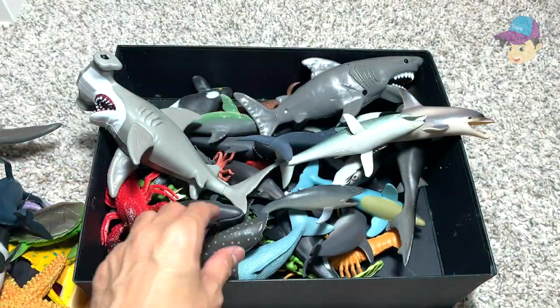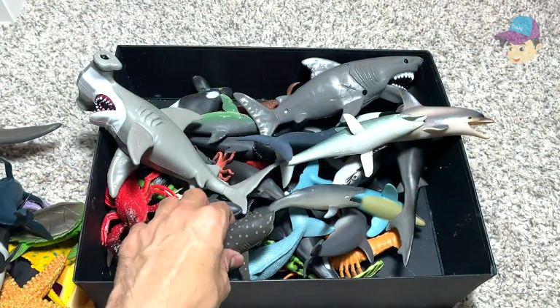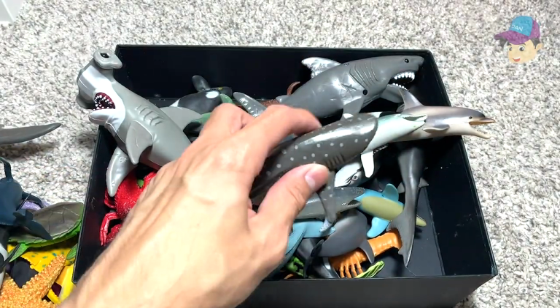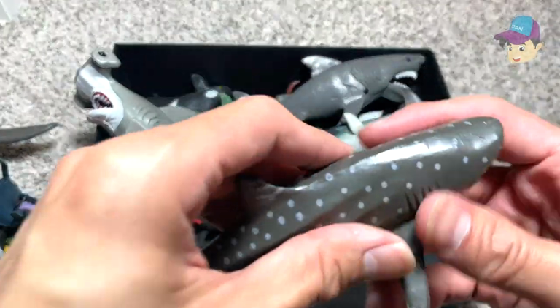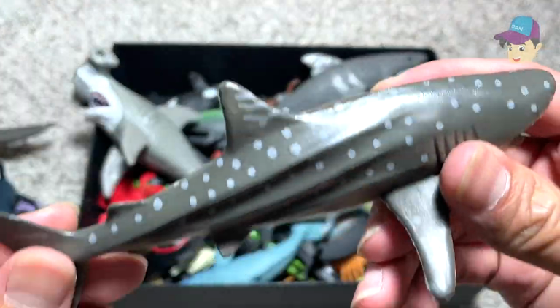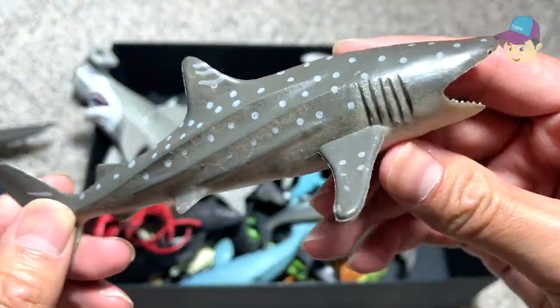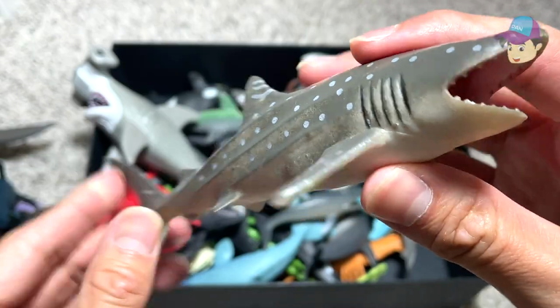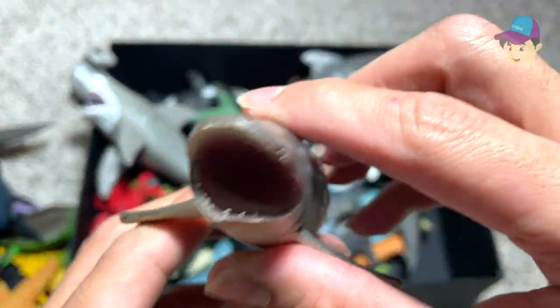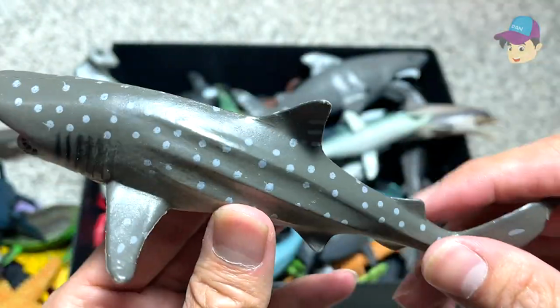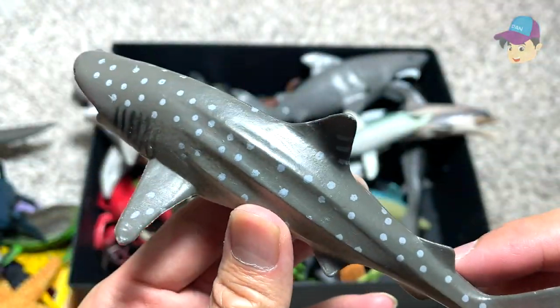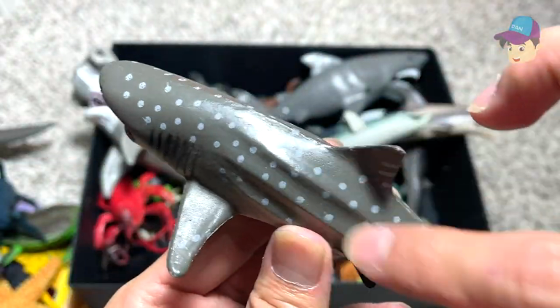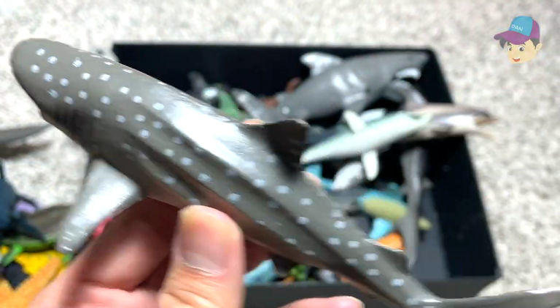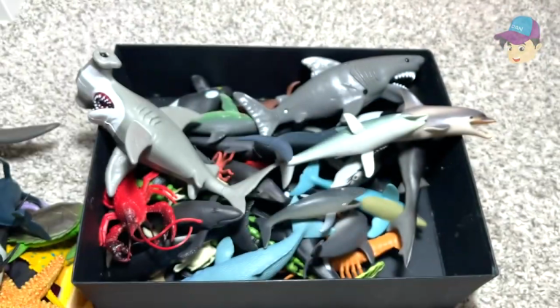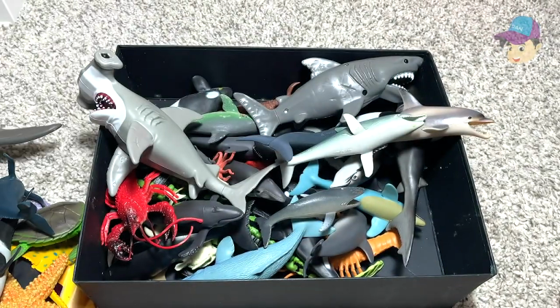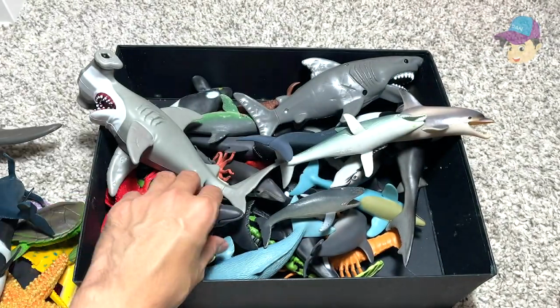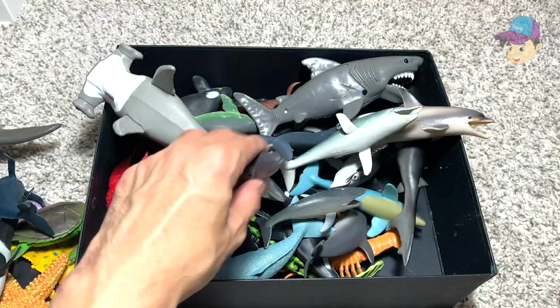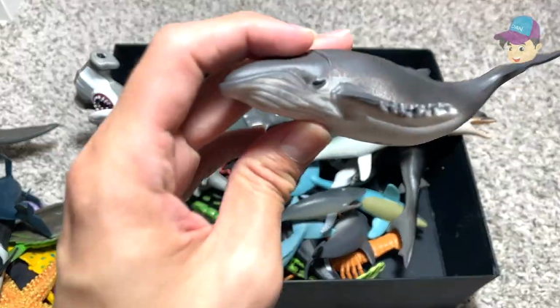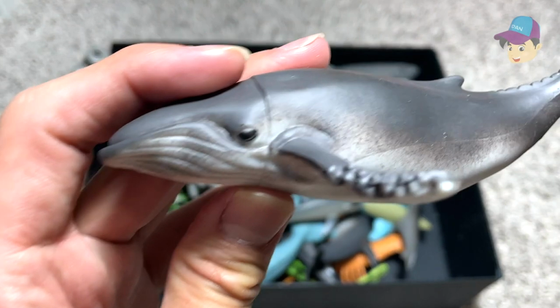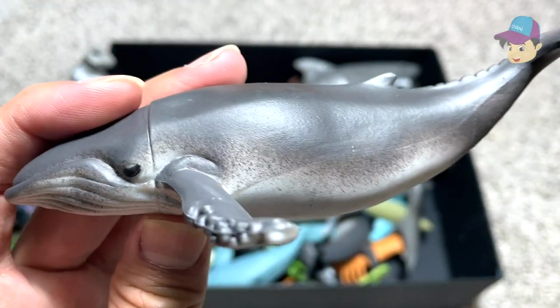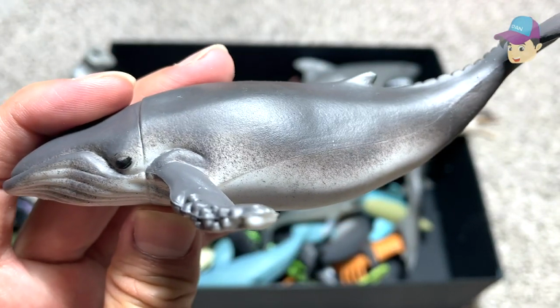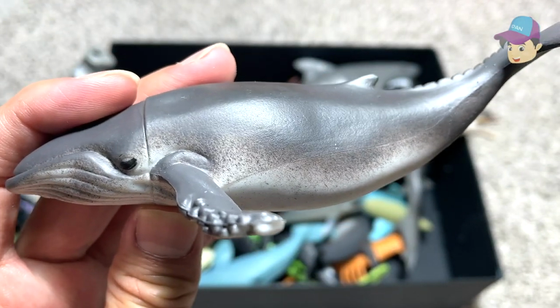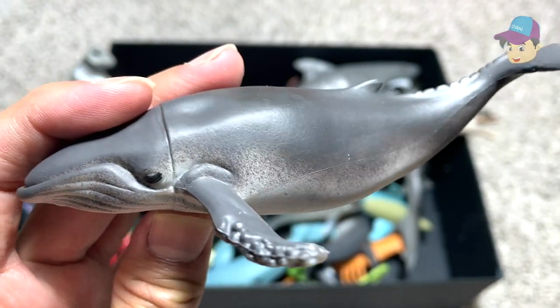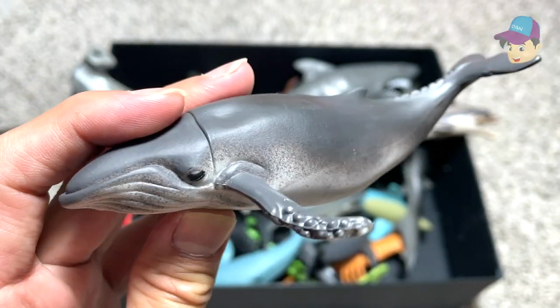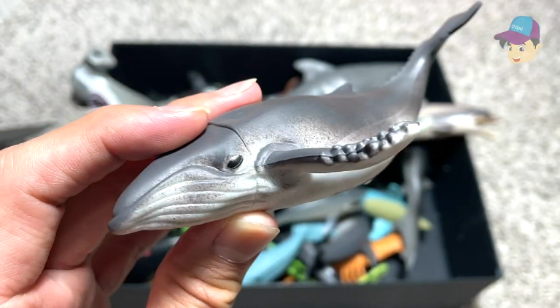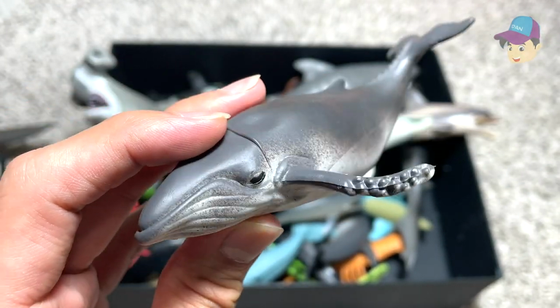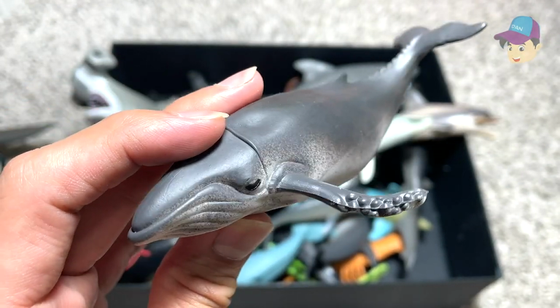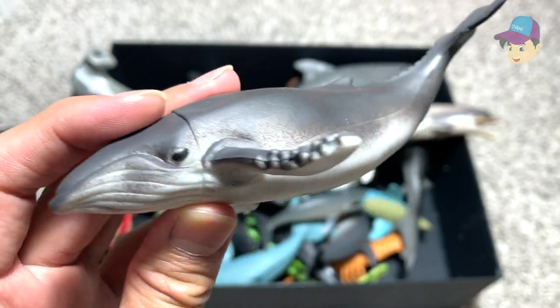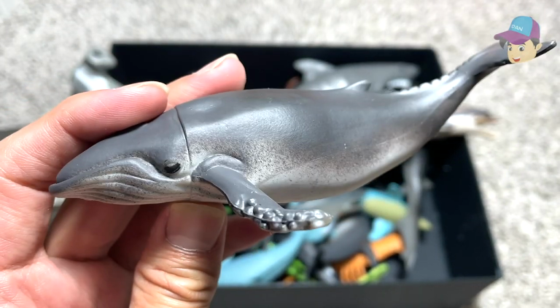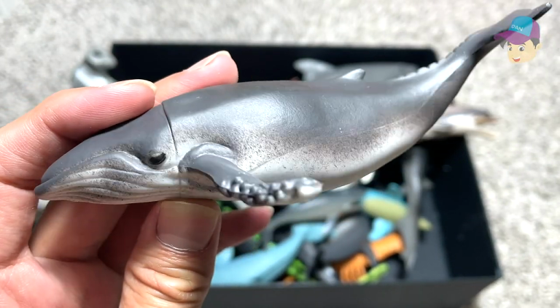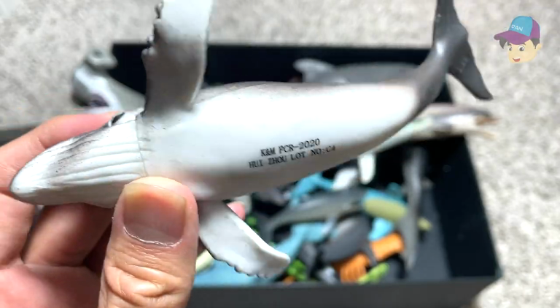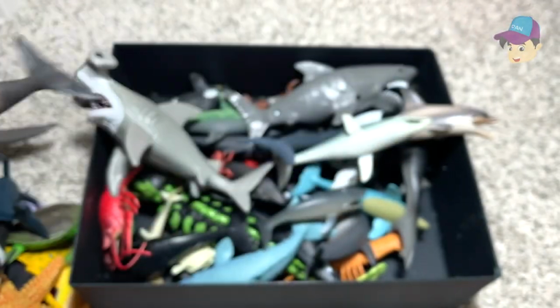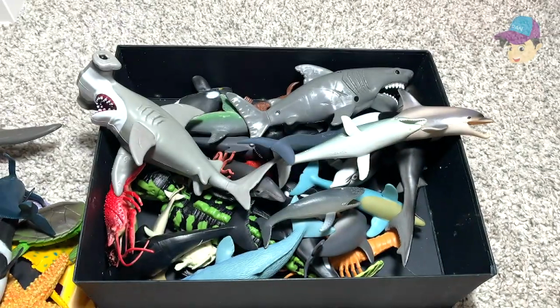It's a huge fish — well, it is actually a mammal. We have a whale shark, a beautiful whale shark with plenty of spots around the body. And another whale — I think this could be a sperm whale, but actually this is another humpback whale for sure.